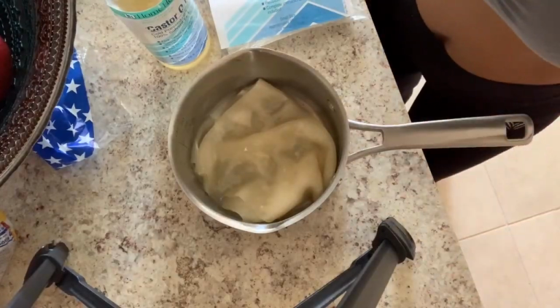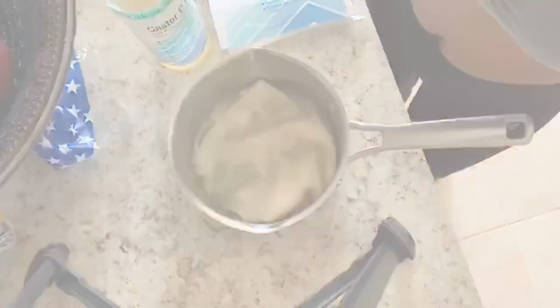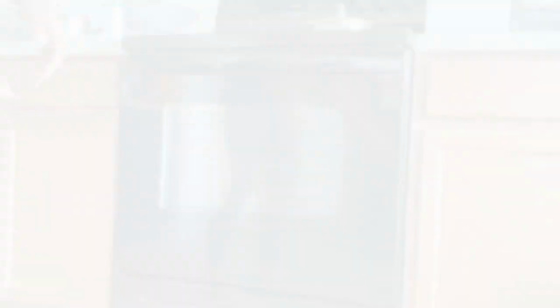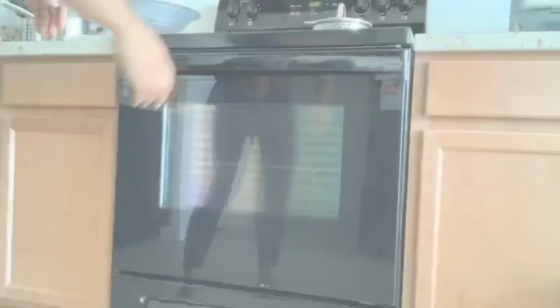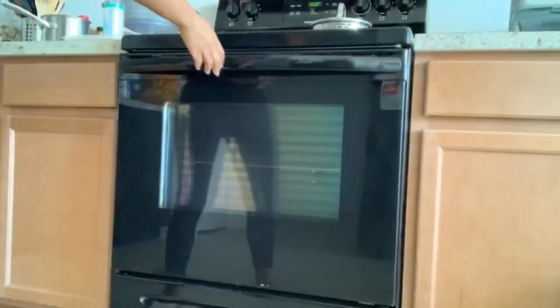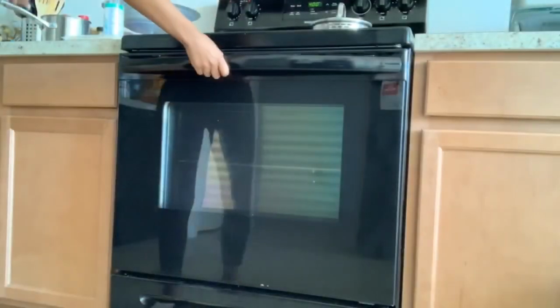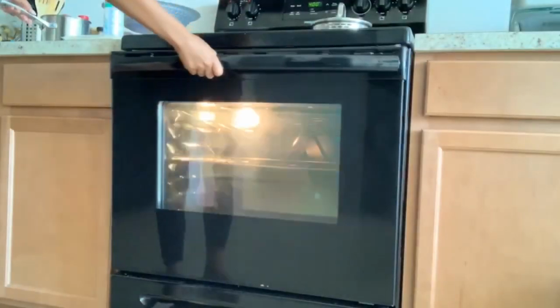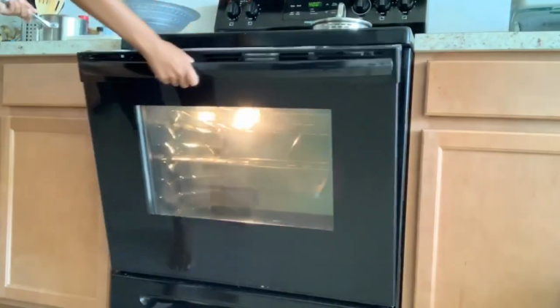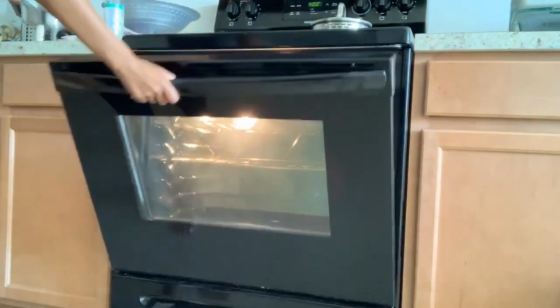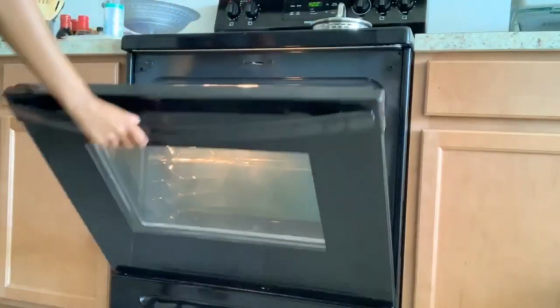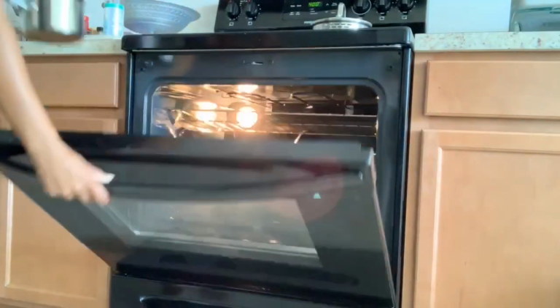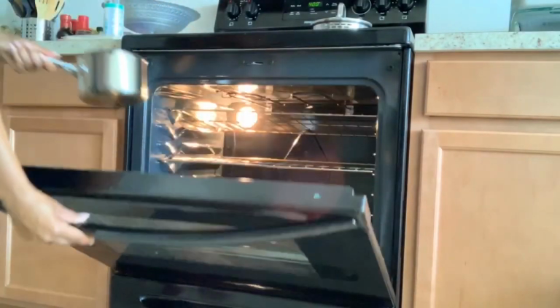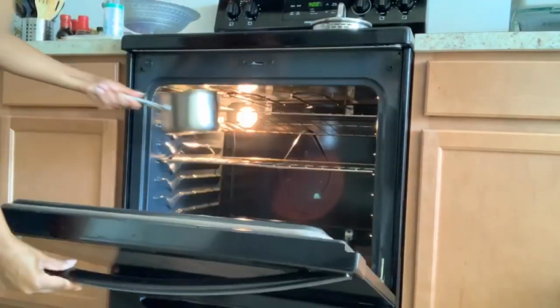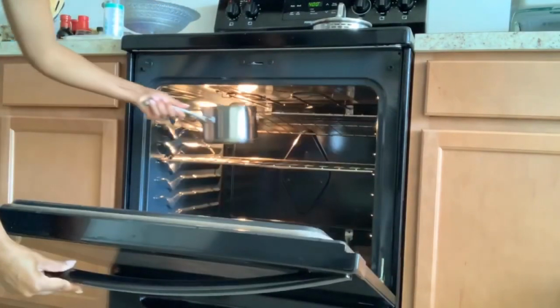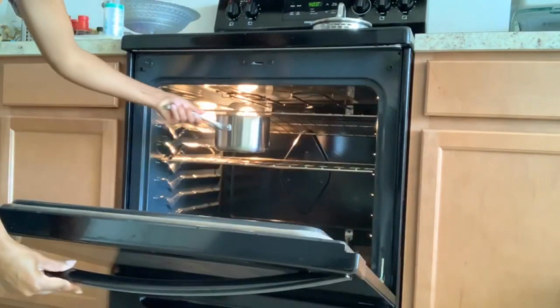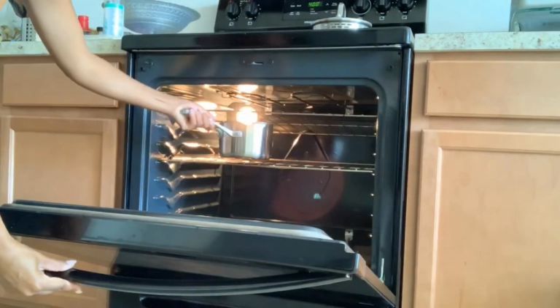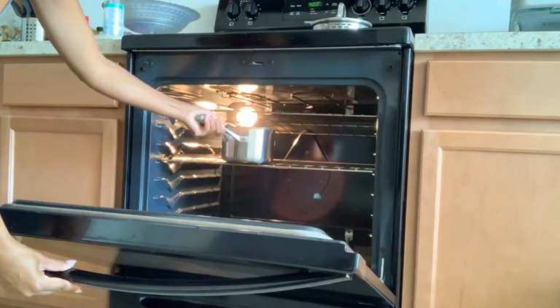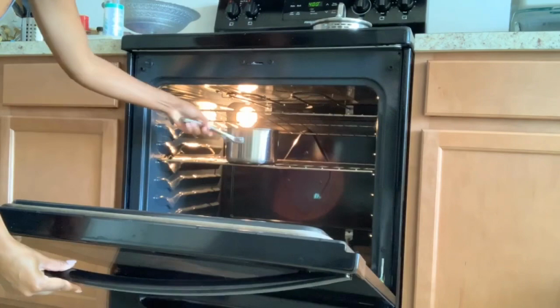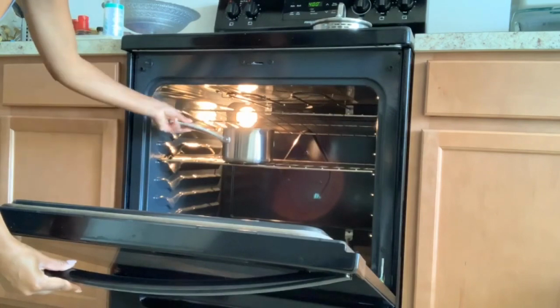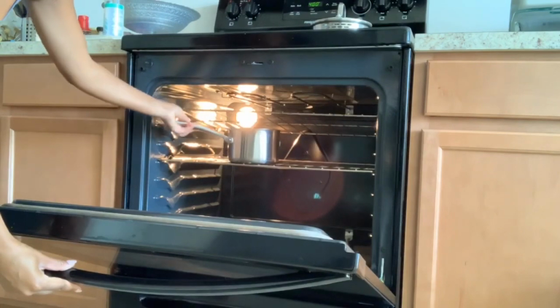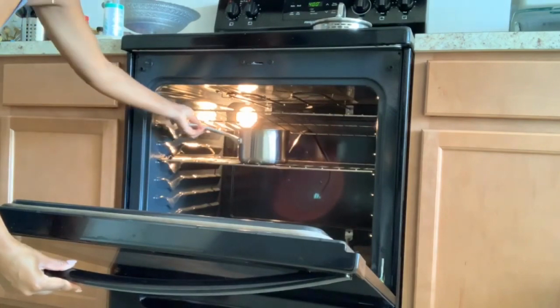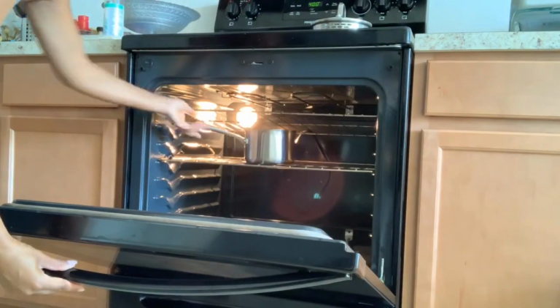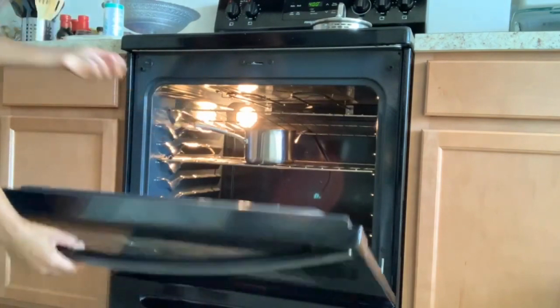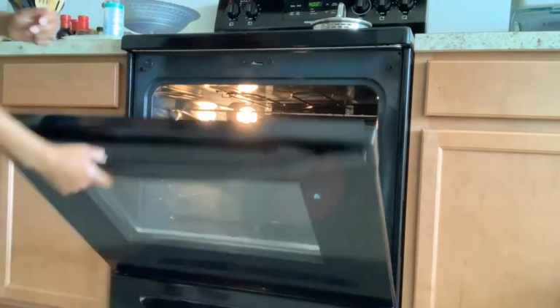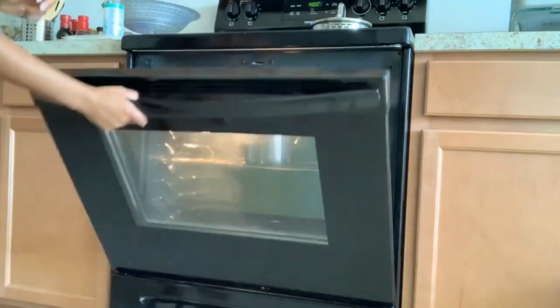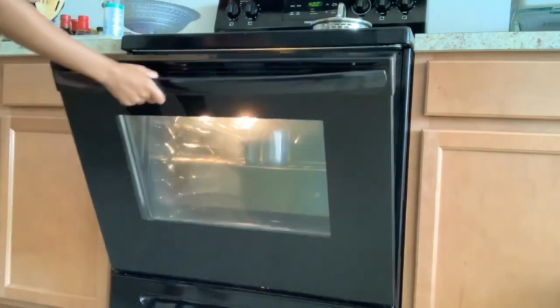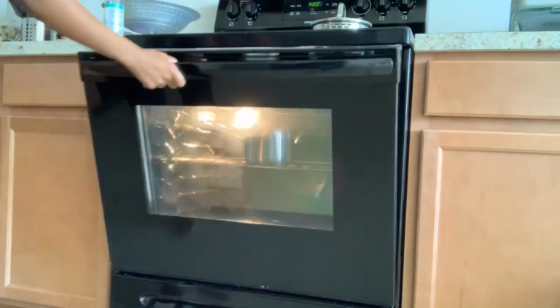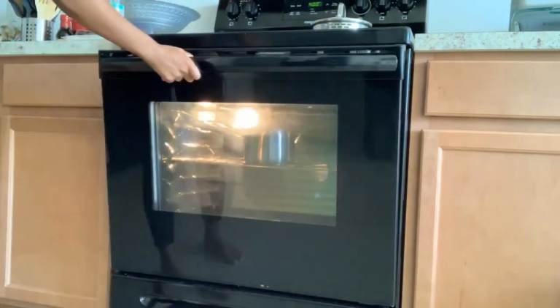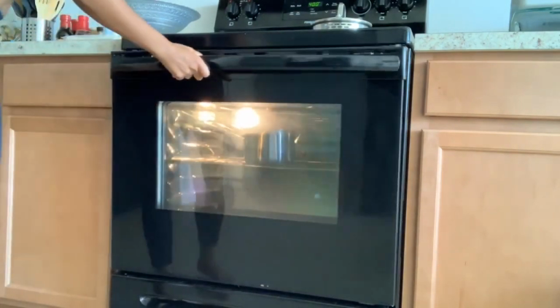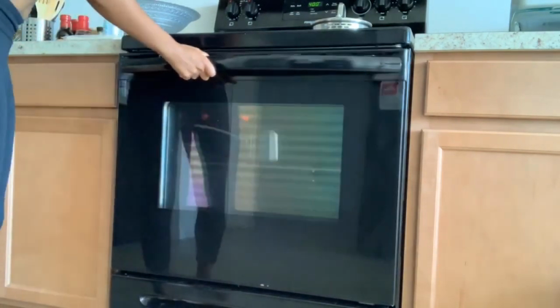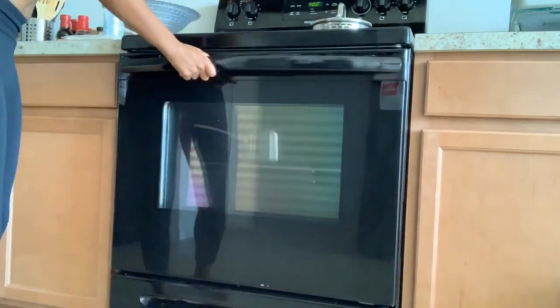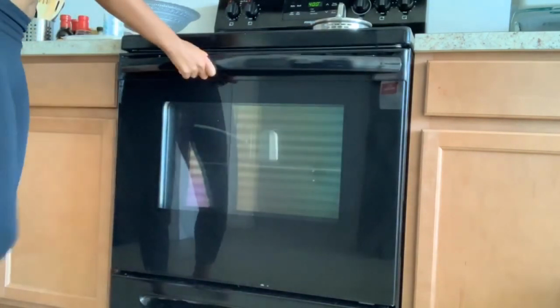Now it's ready to go inside of the oven. I preheated my oven to 400 degrees and I'm going to let that sit for five minutes.